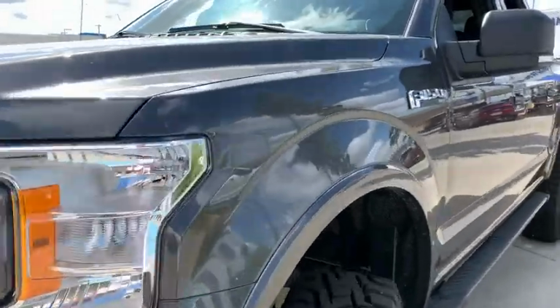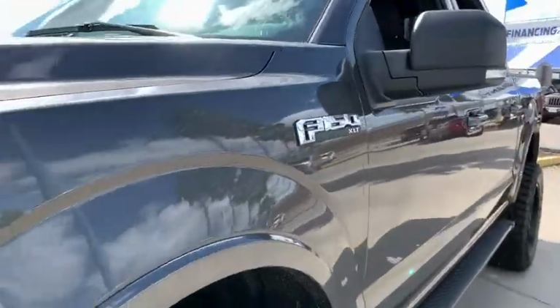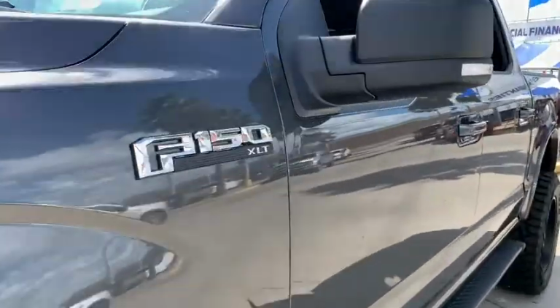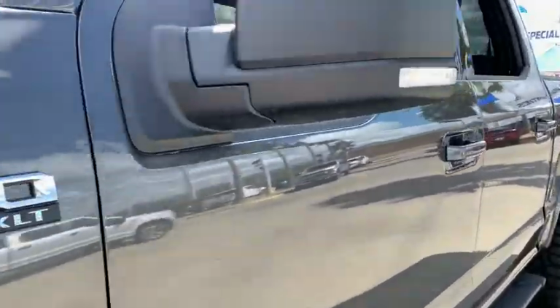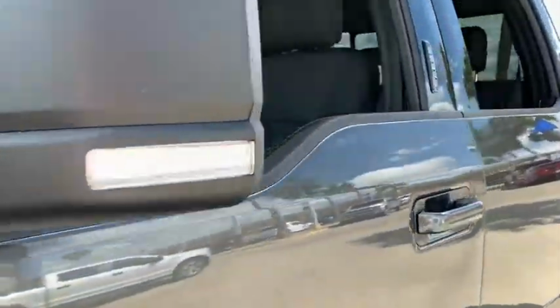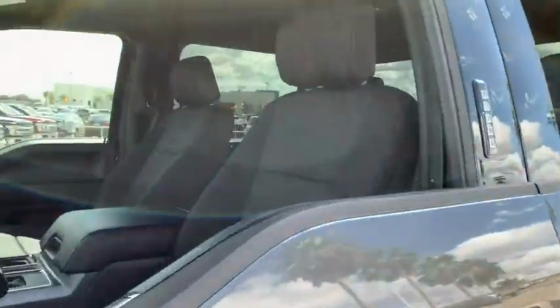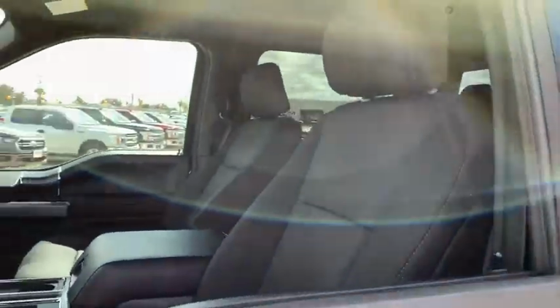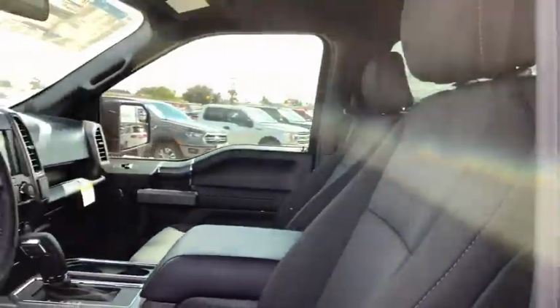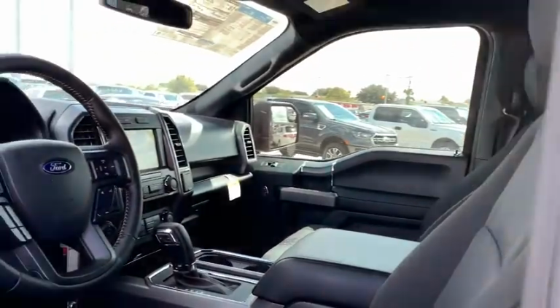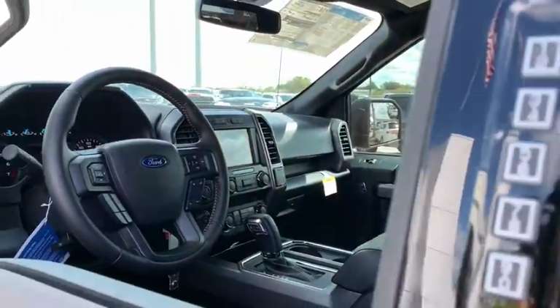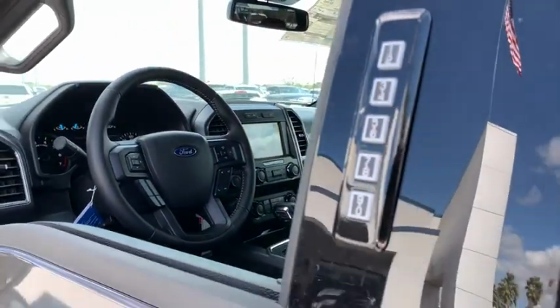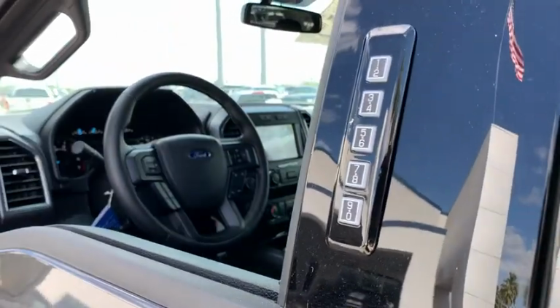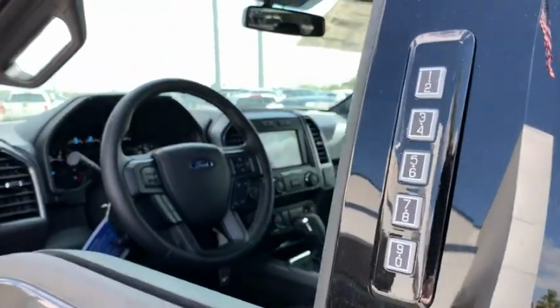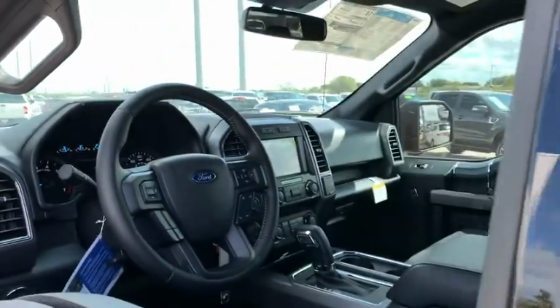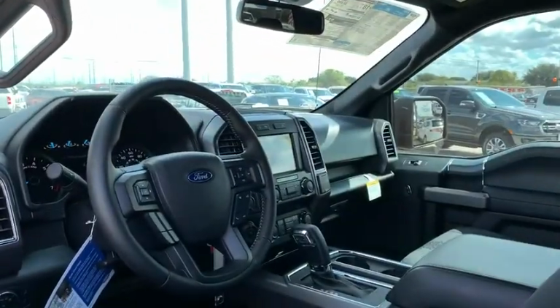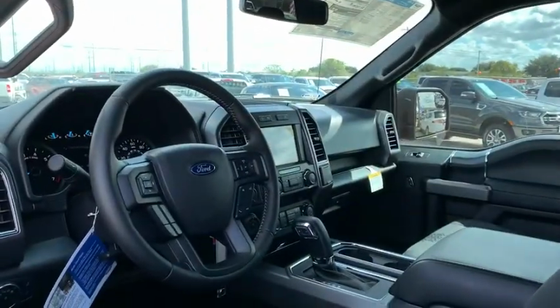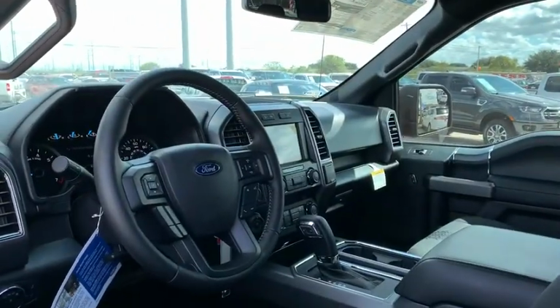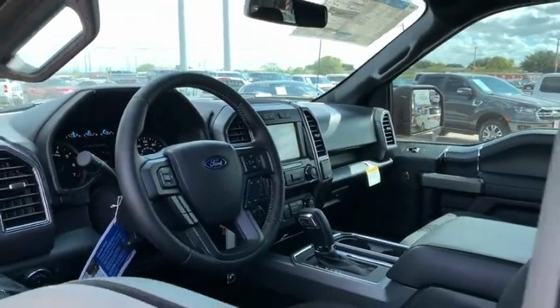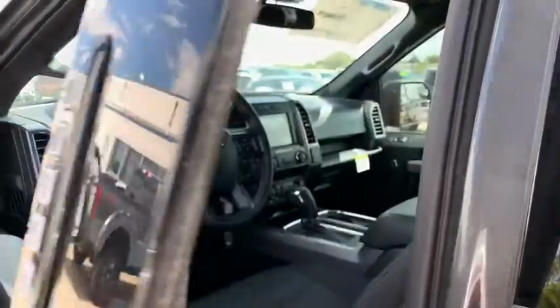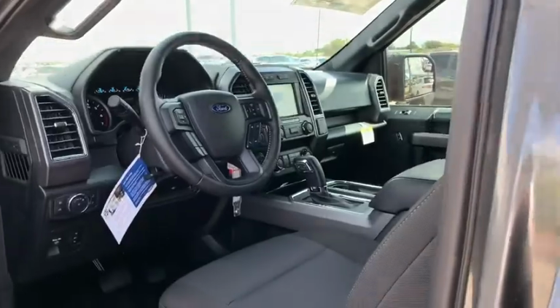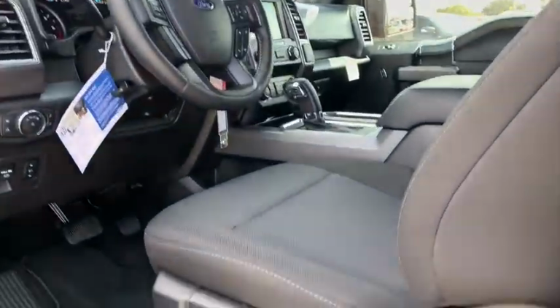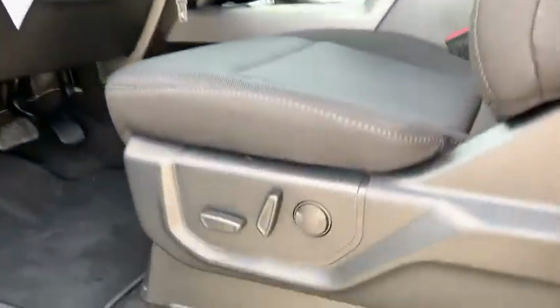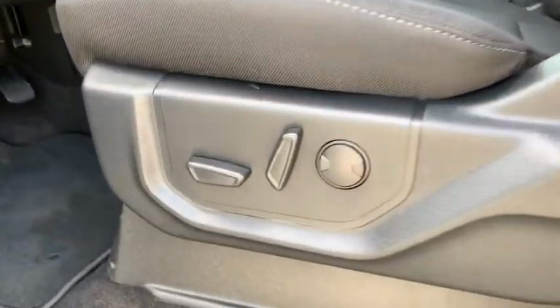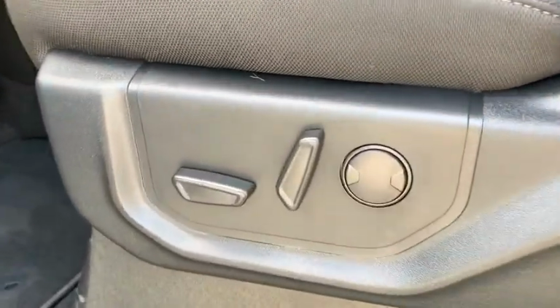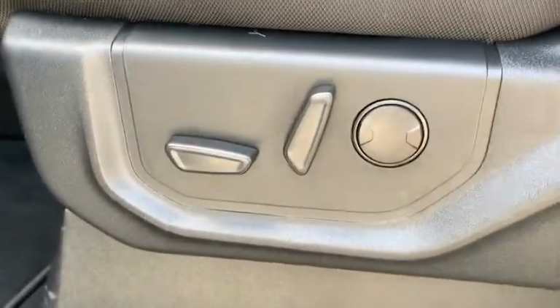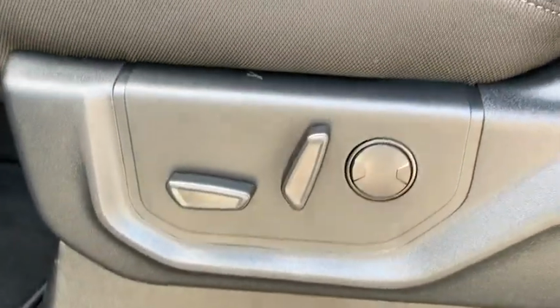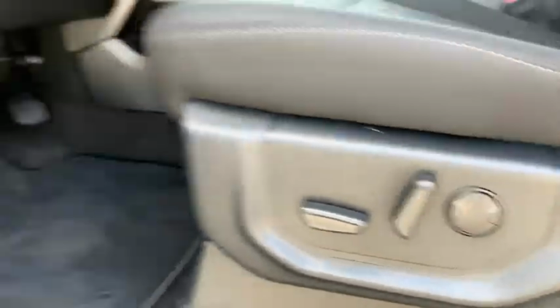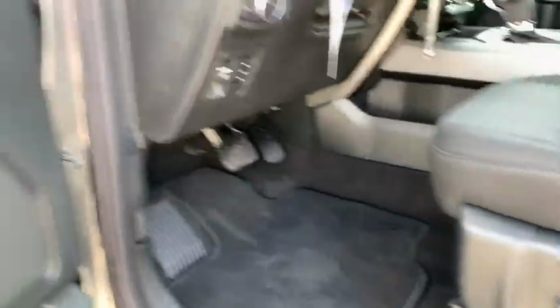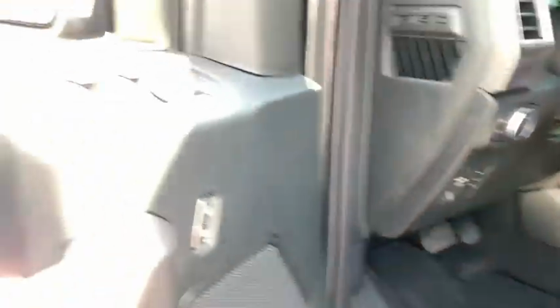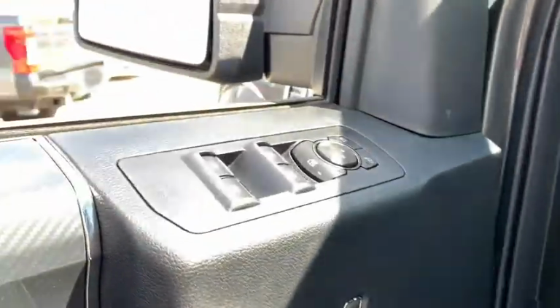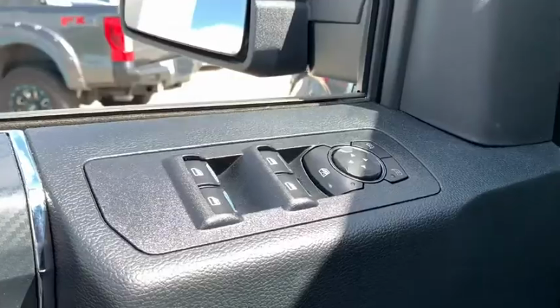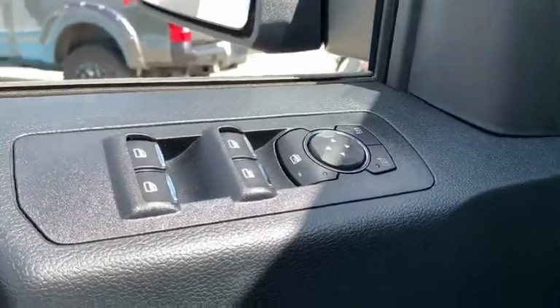Here are some of this vehicle's great options: Navigation system, power passenger seat, keyless entry, remote engine start, running boards, backup camera, four-wheel drive, leather-wrapped steering wheel, driver lumbar, adjustable steering wheel.